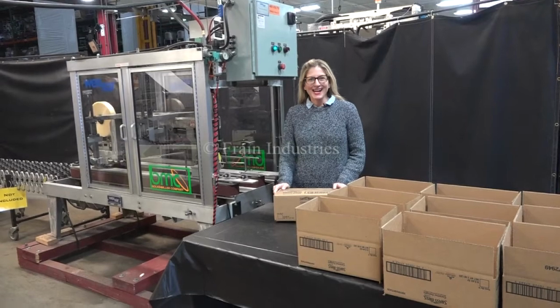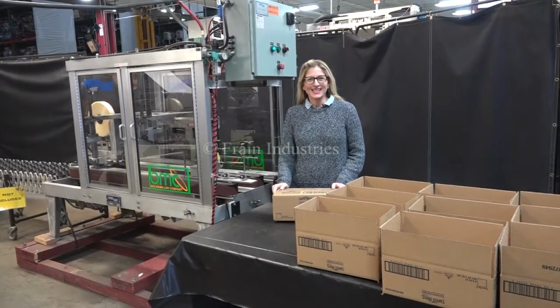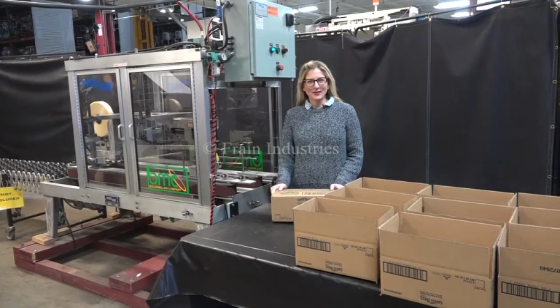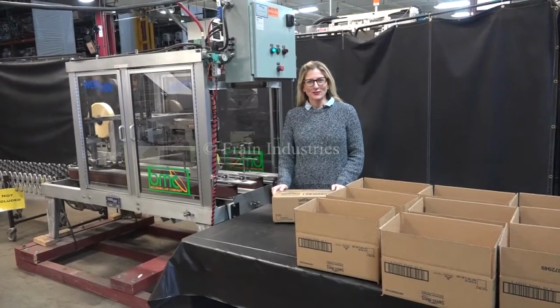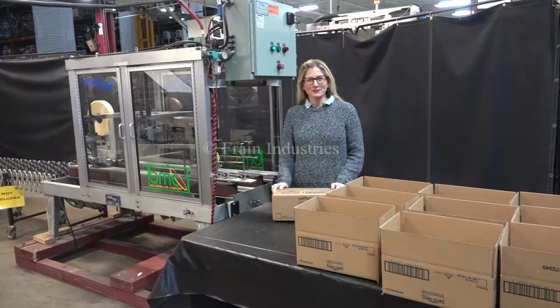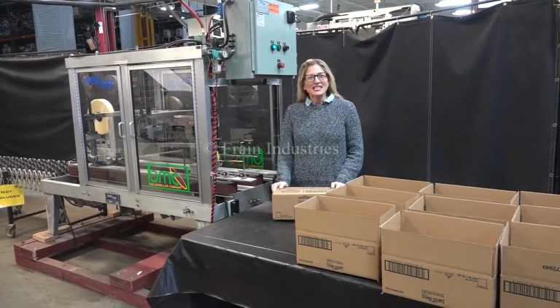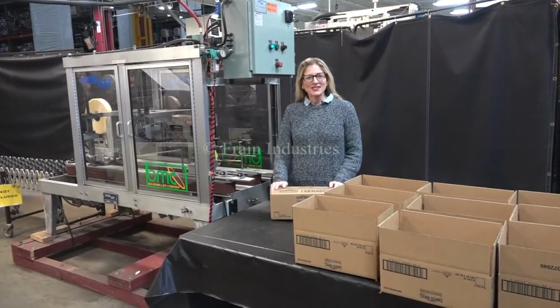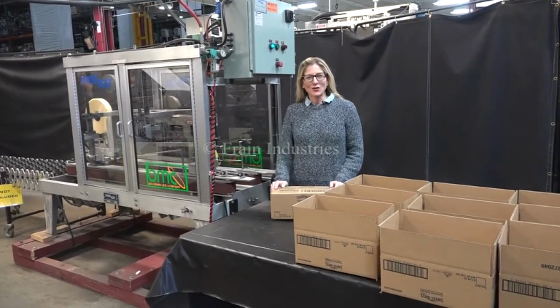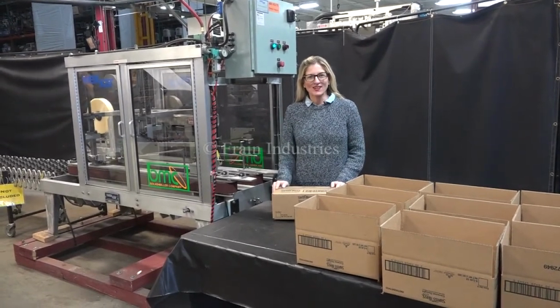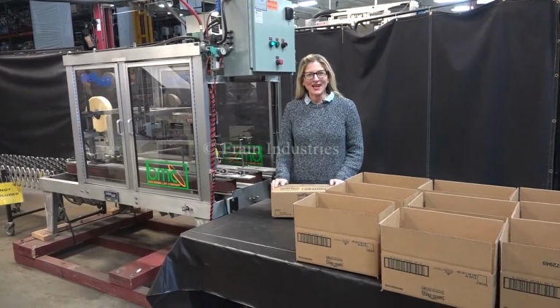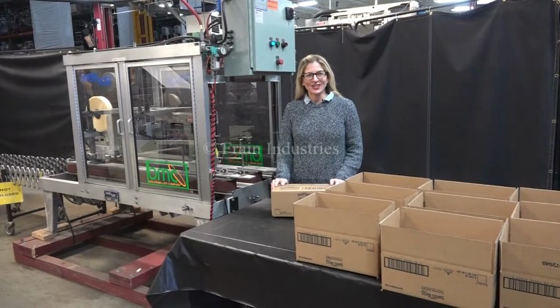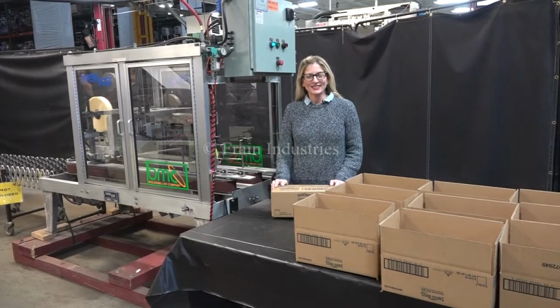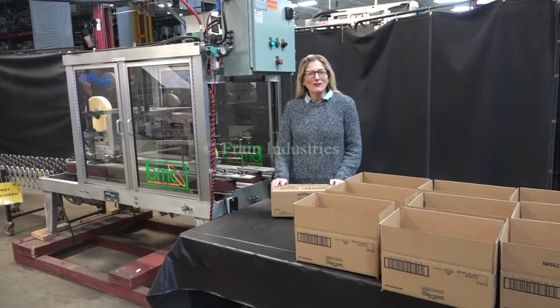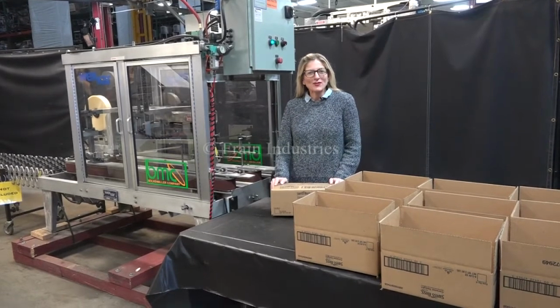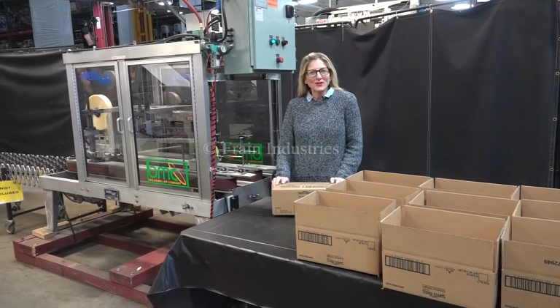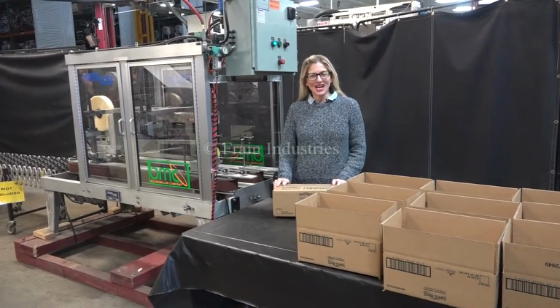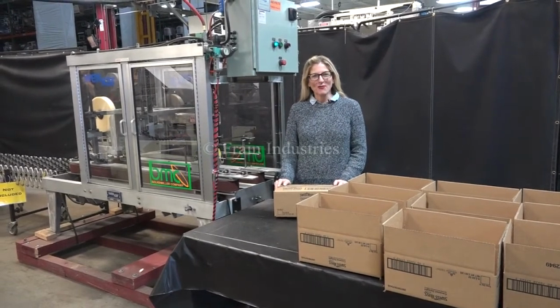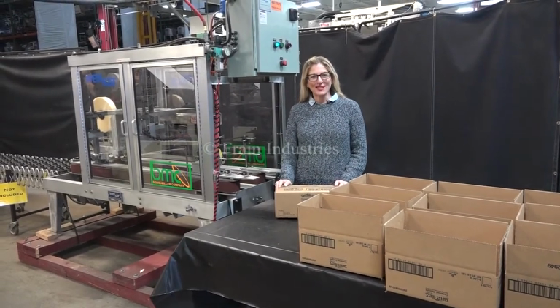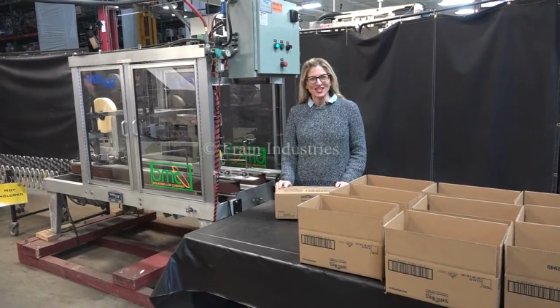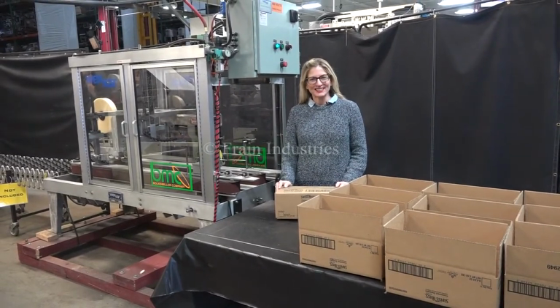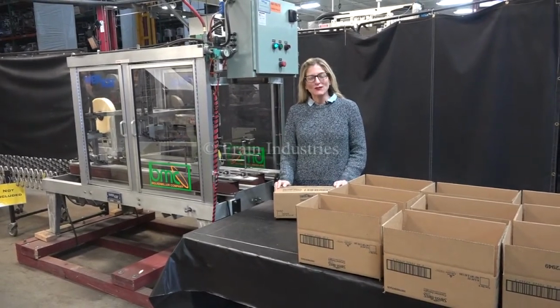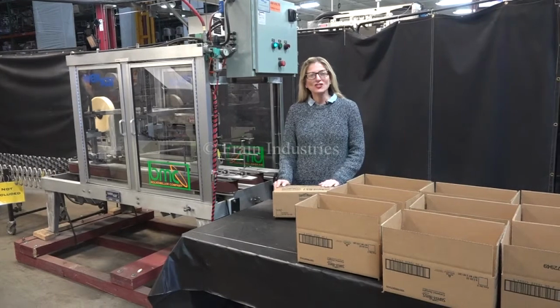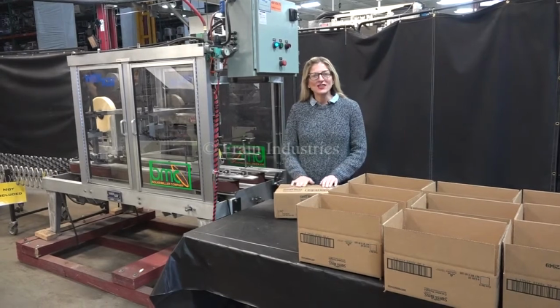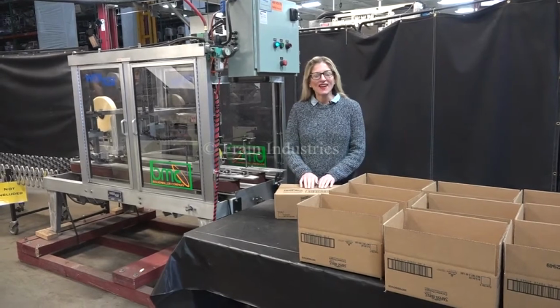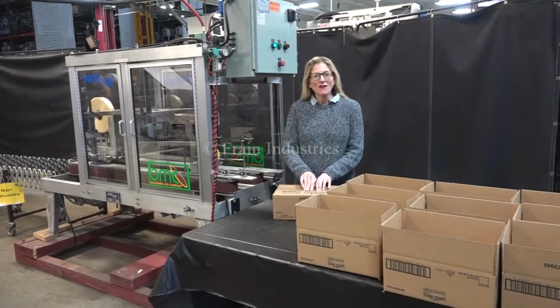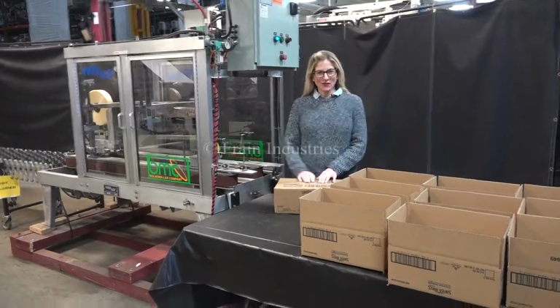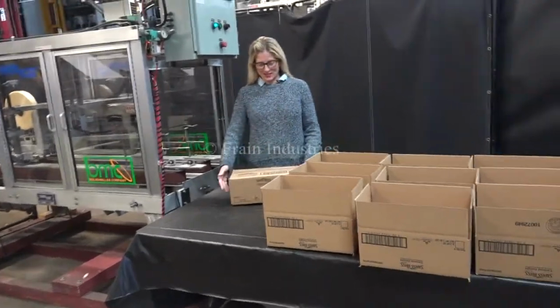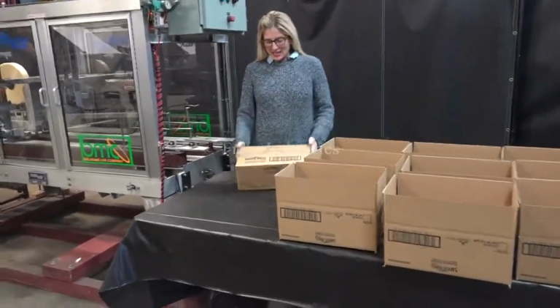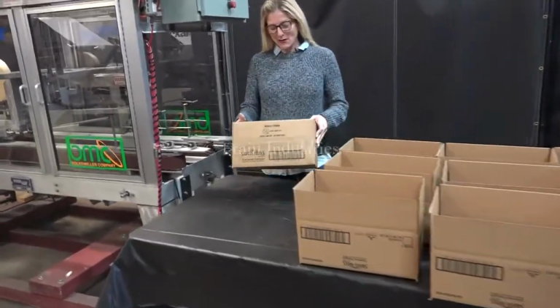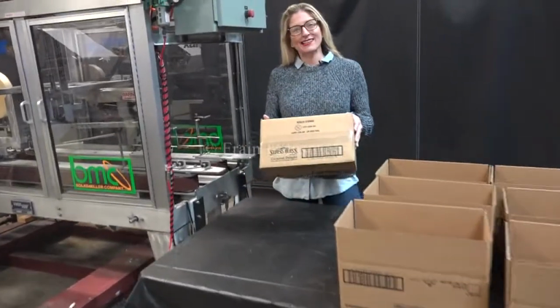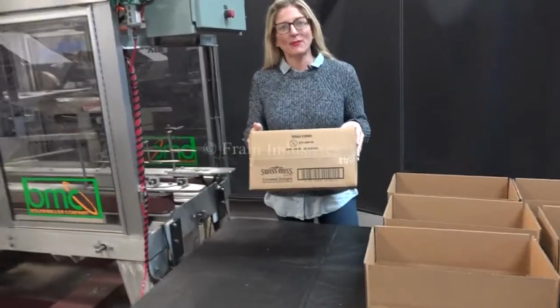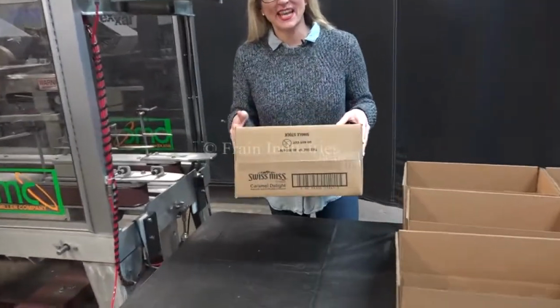Hi, I'm Katie with the Frame Group. Today we're cycling your Wexar Top Case Sealer. We recommend you use the manual in its entirety before powering up the machine. The voltage is currently set to three phase, 40 volts. Today we'll be sealing the top of this case.